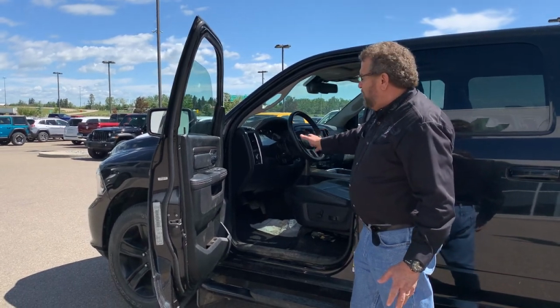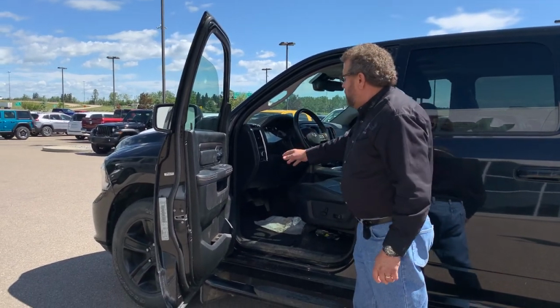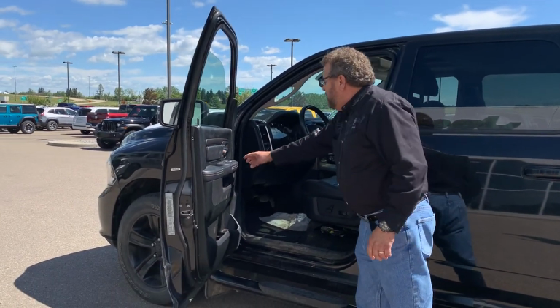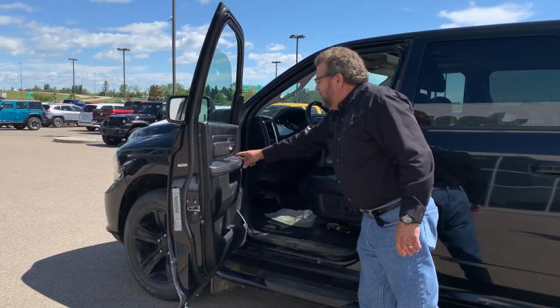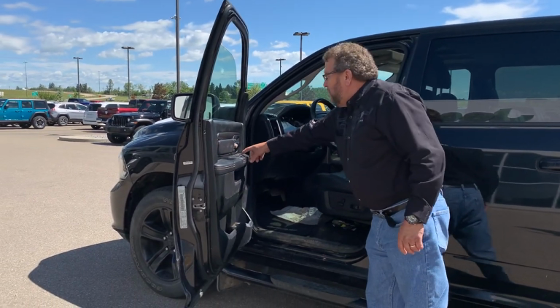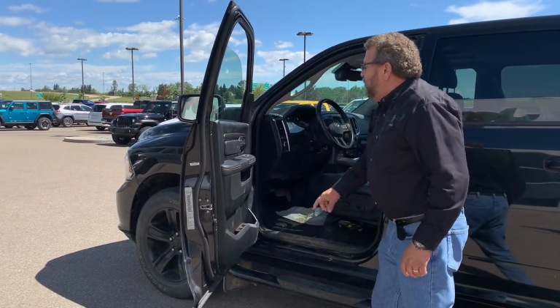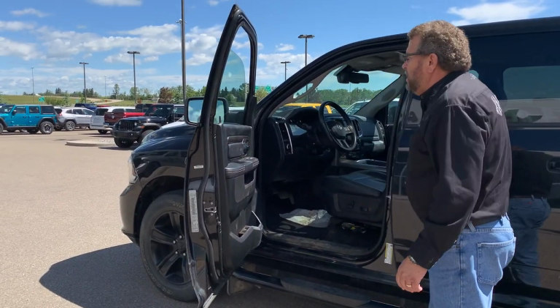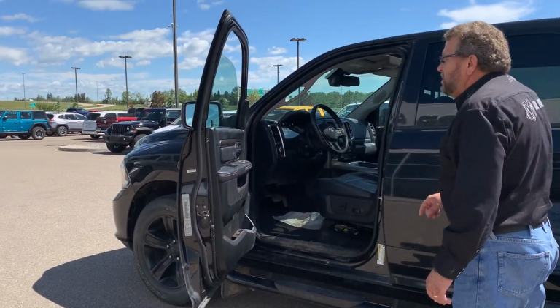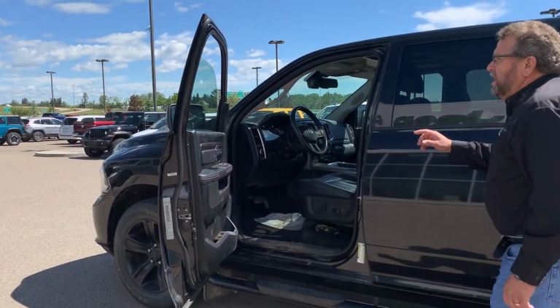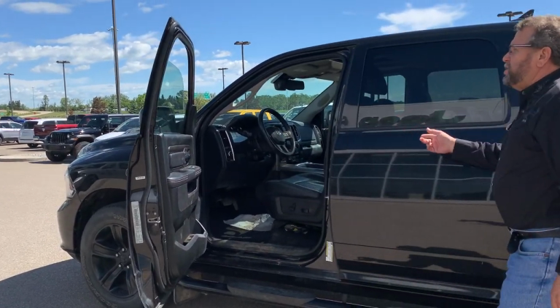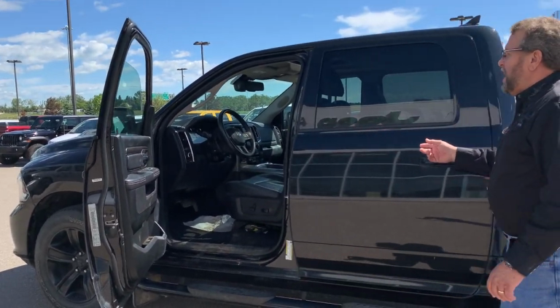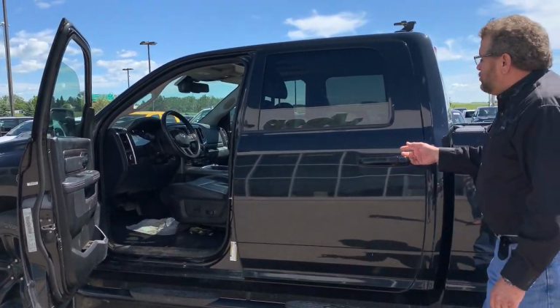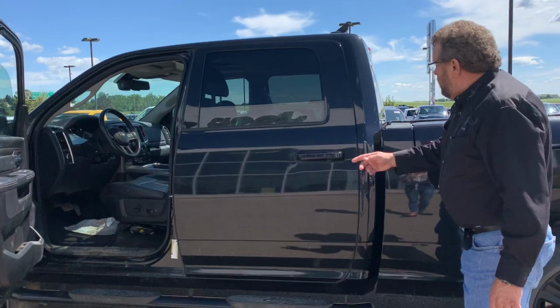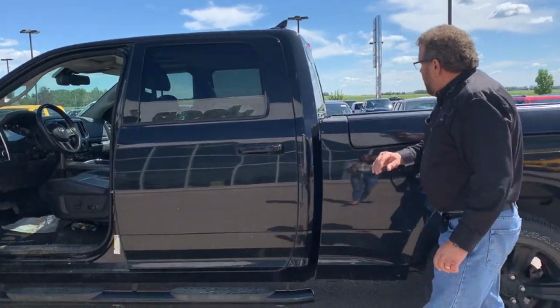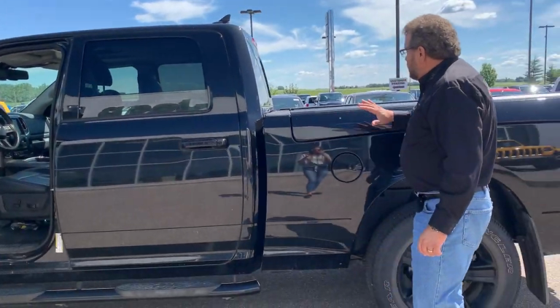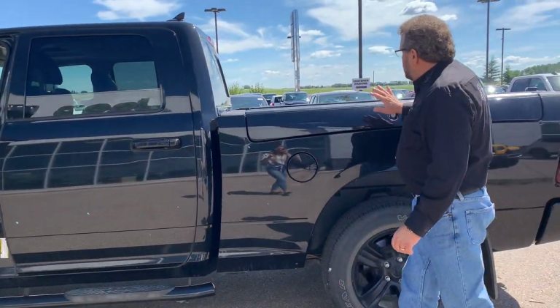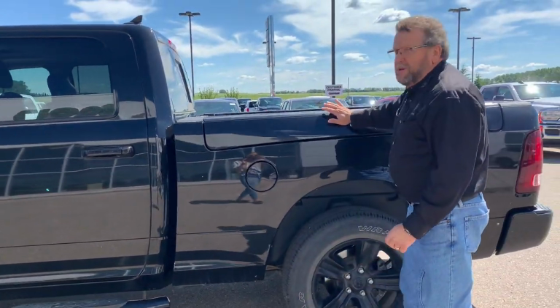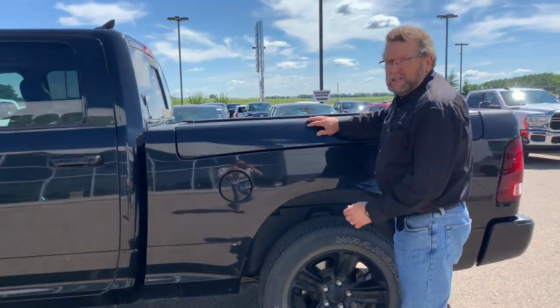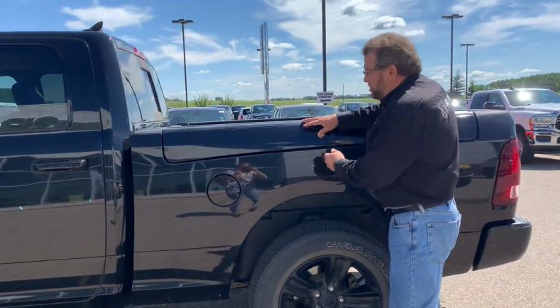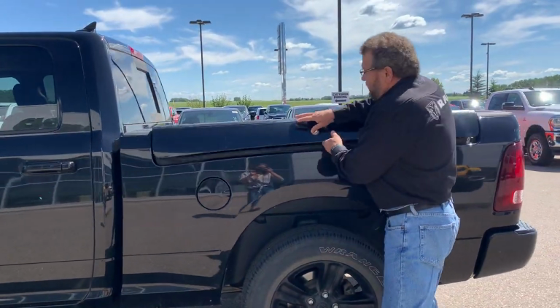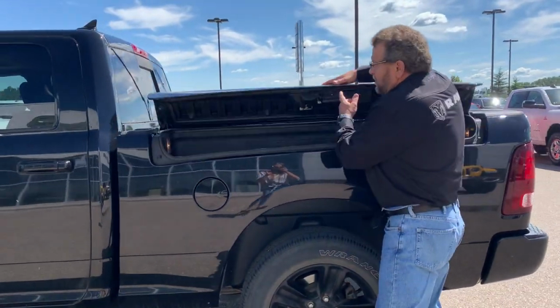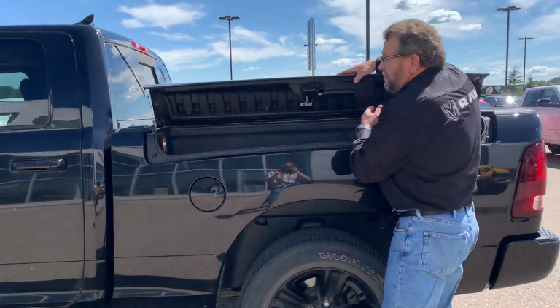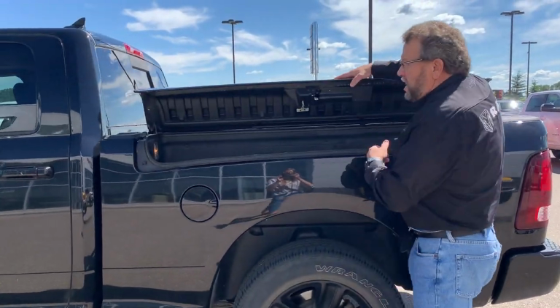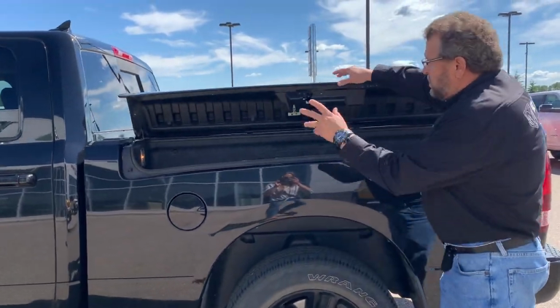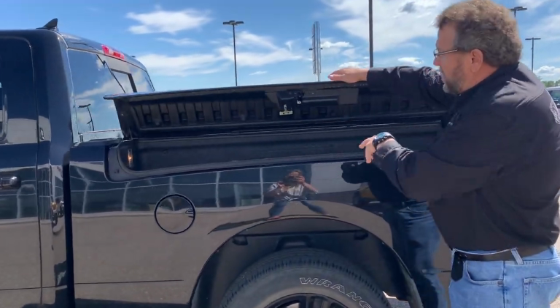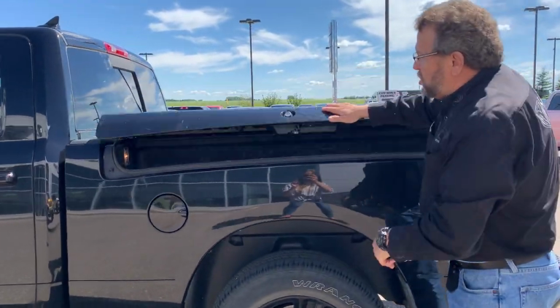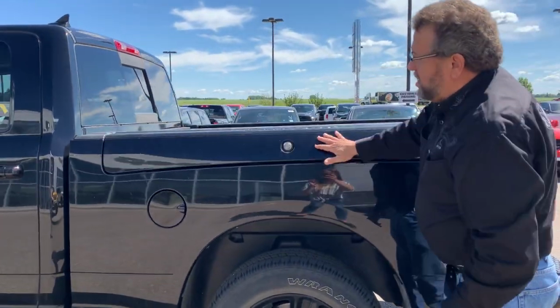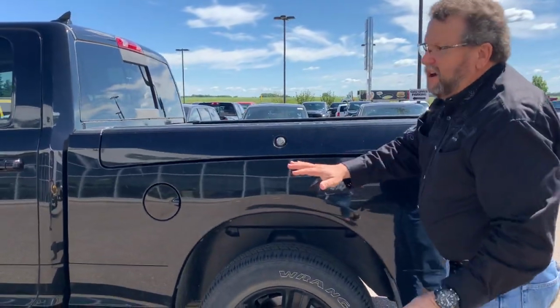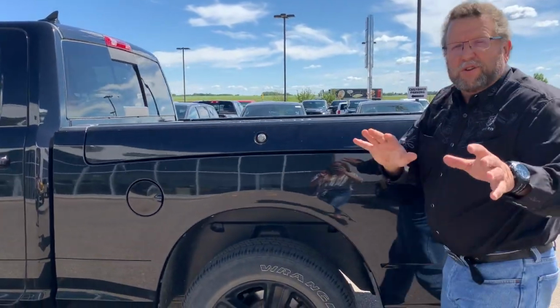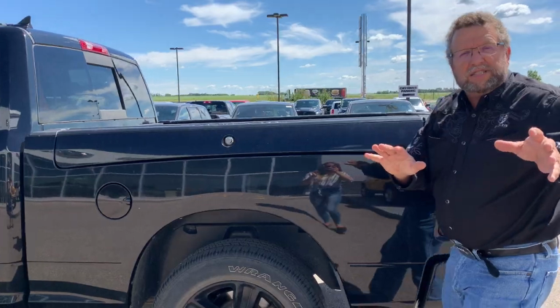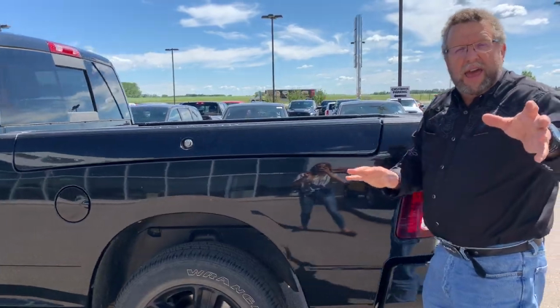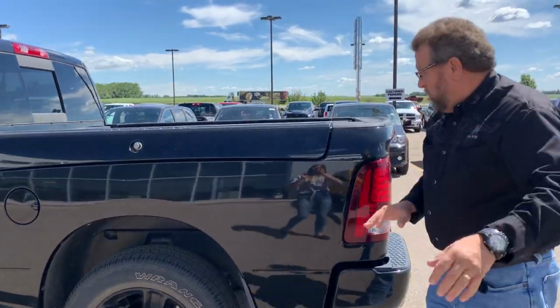Beautiful trade-in, powerful — it's a crew cab as well. And you got the RAM exclusive RAM box. Lots of storage in there, they're awesome — I have one.